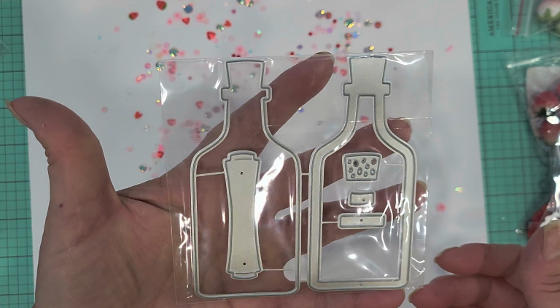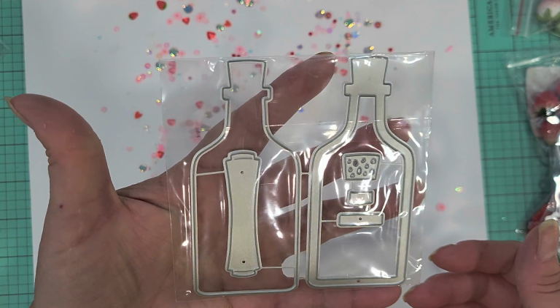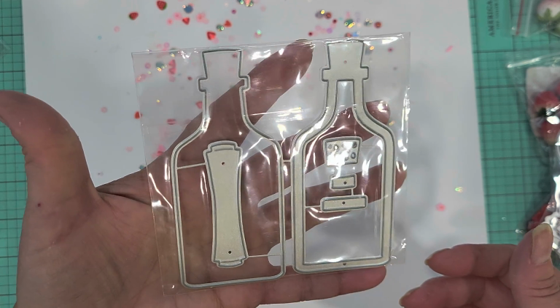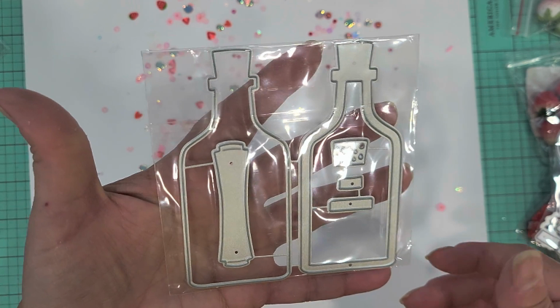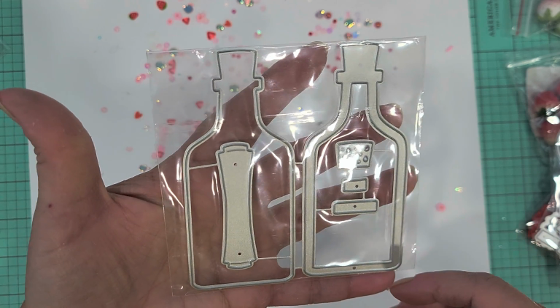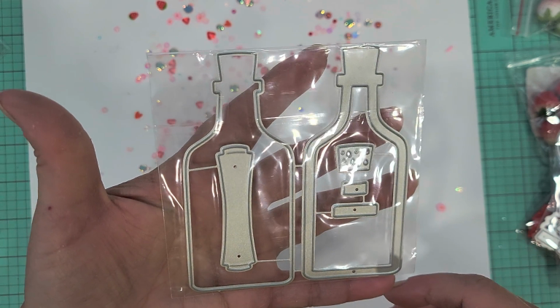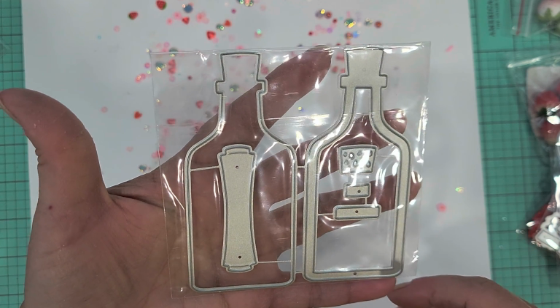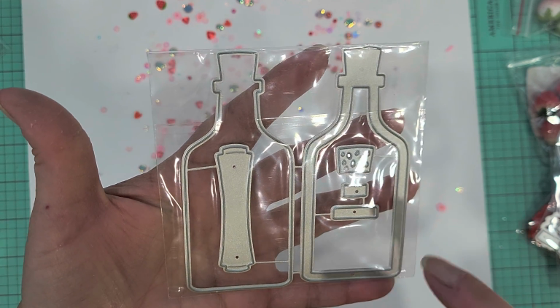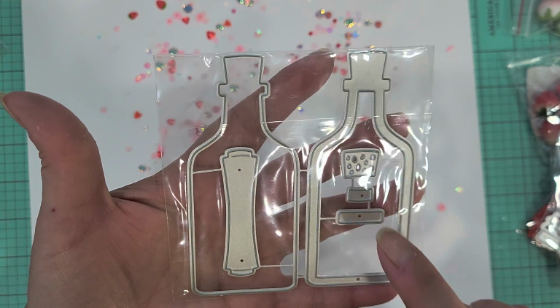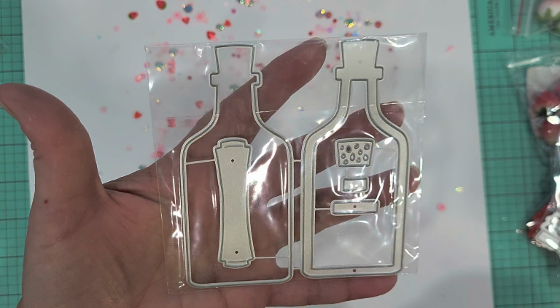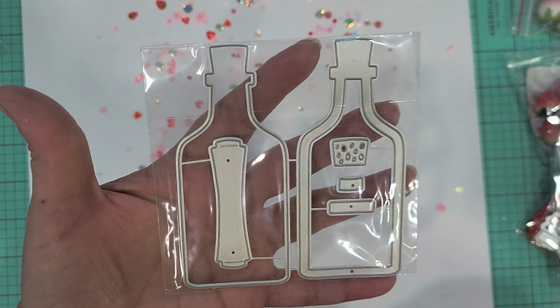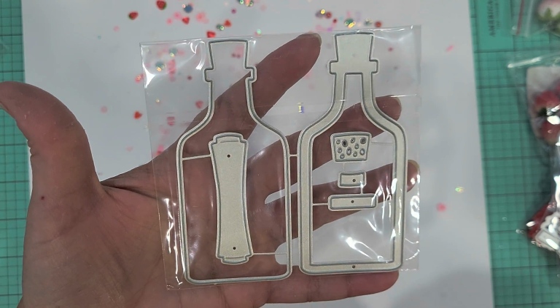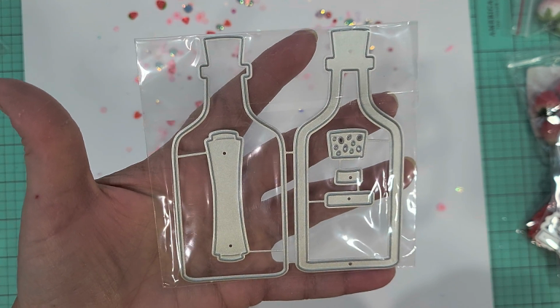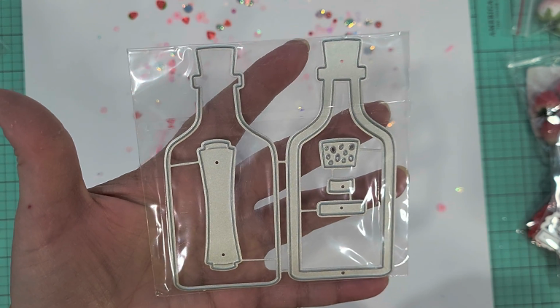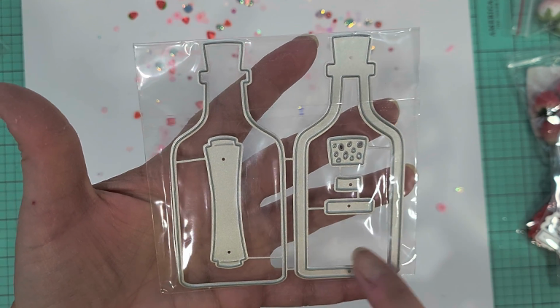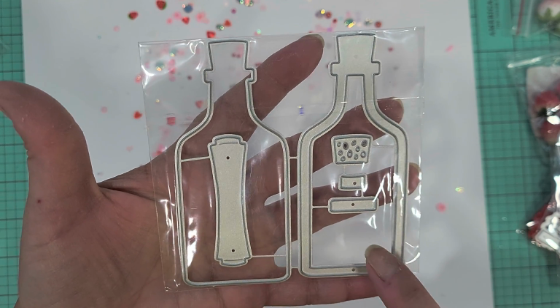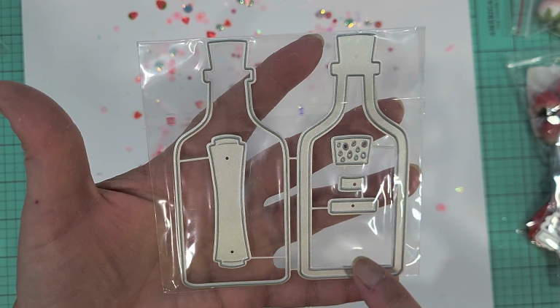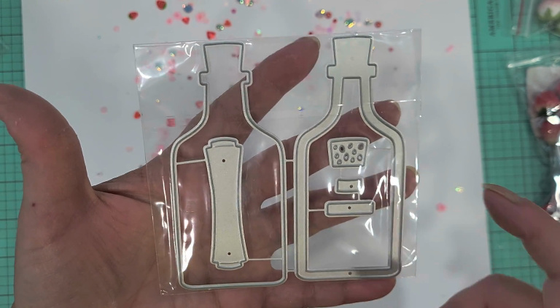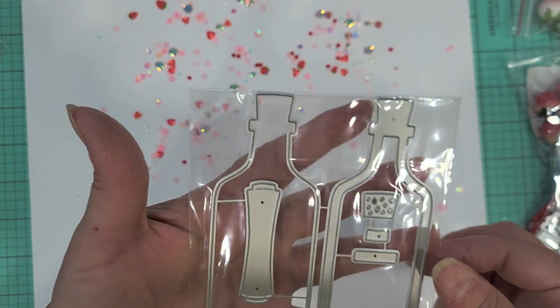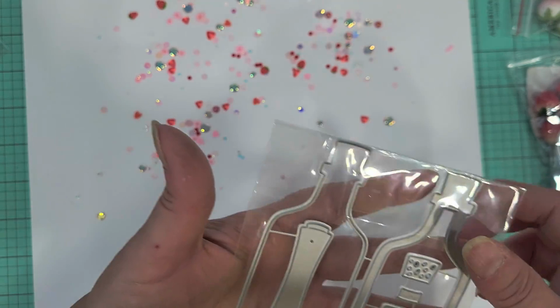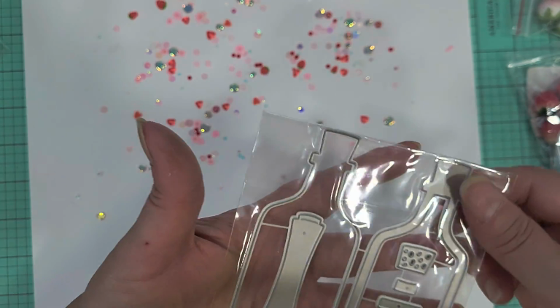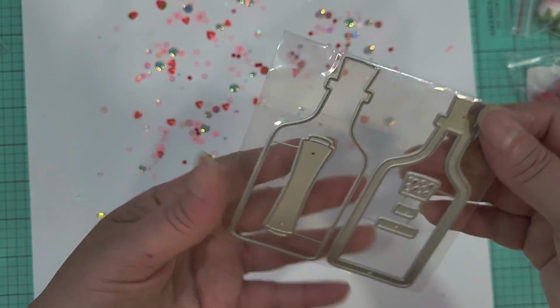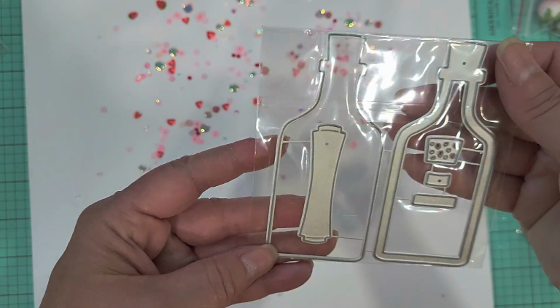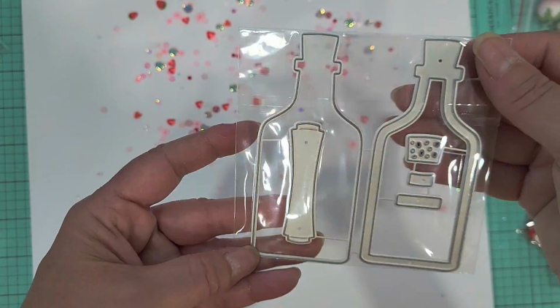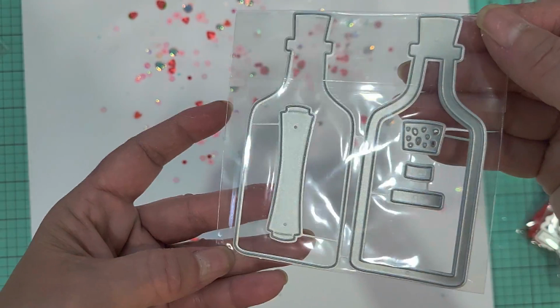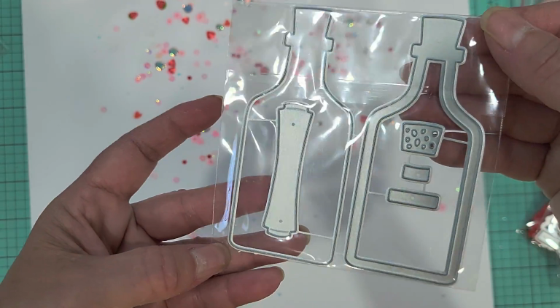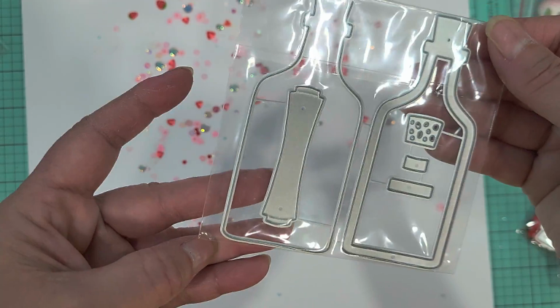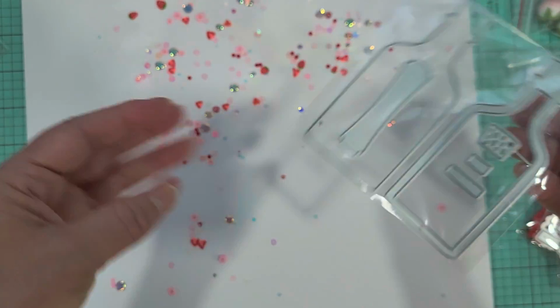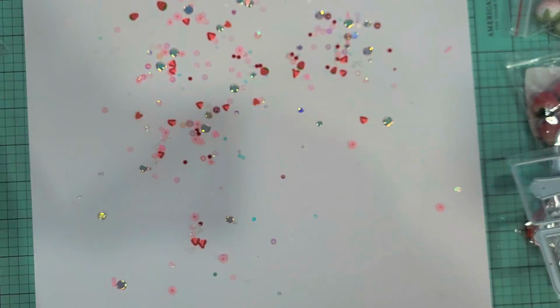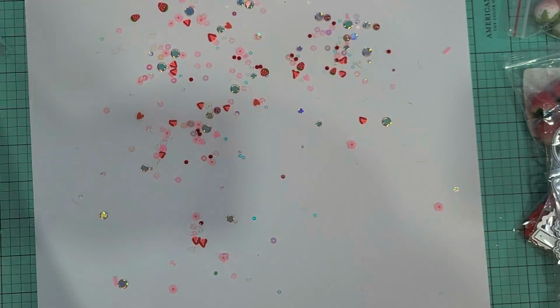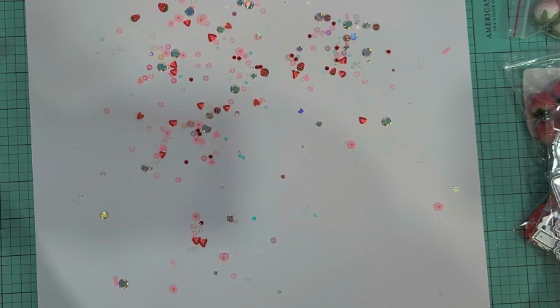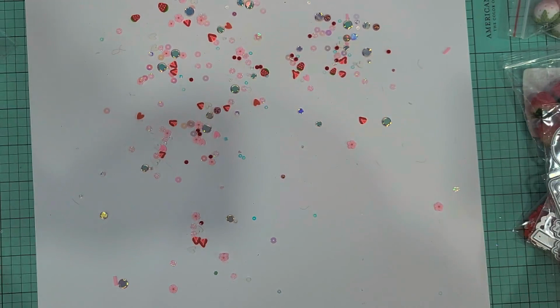I picked up the shaker bottle — I believe this one came from KS Craft. I didn't have this one and I thought it would be really cute for some Halloween stuff. So there you have it.